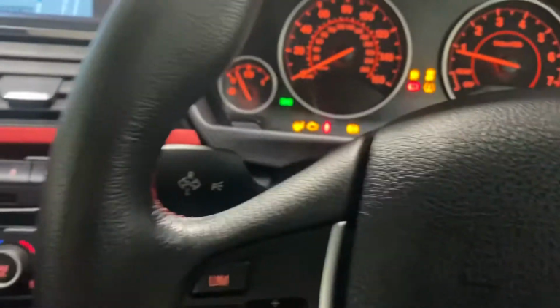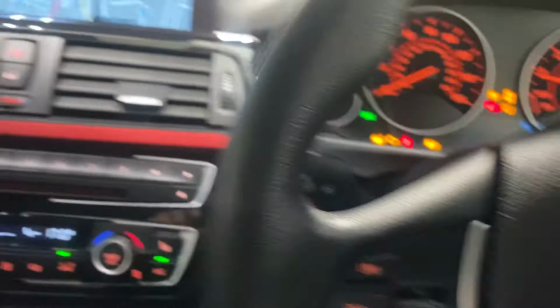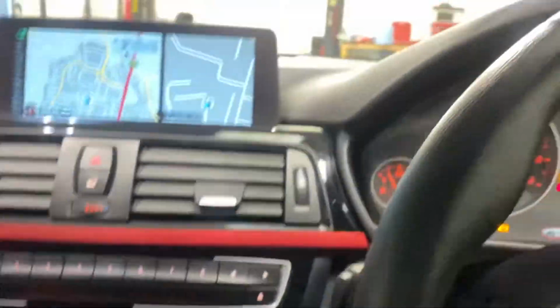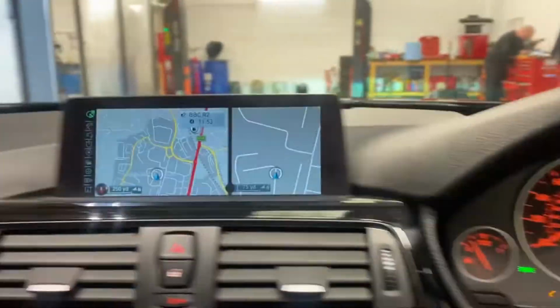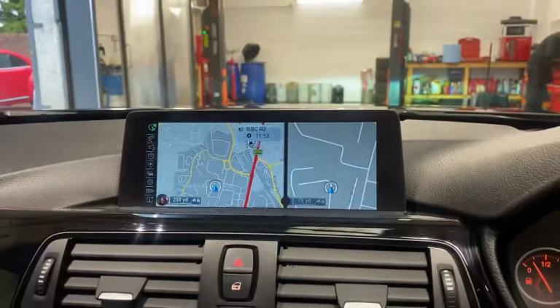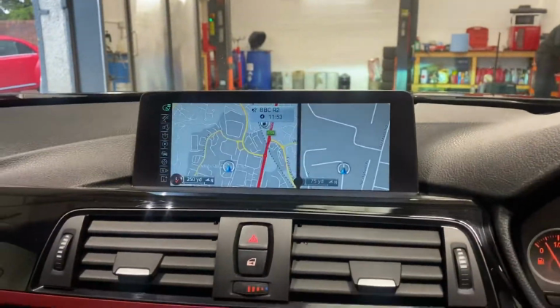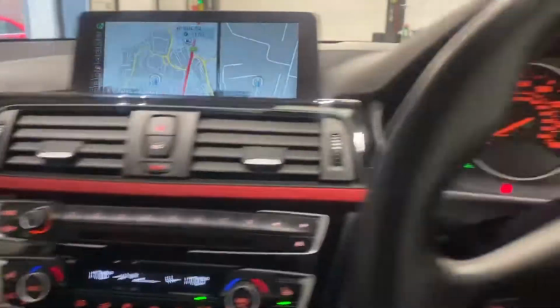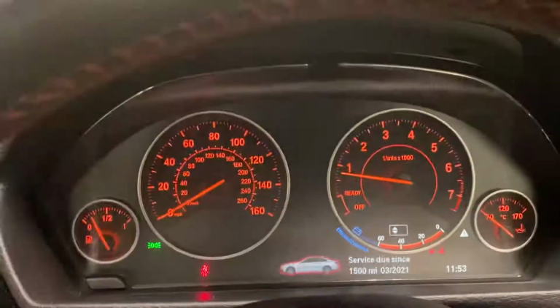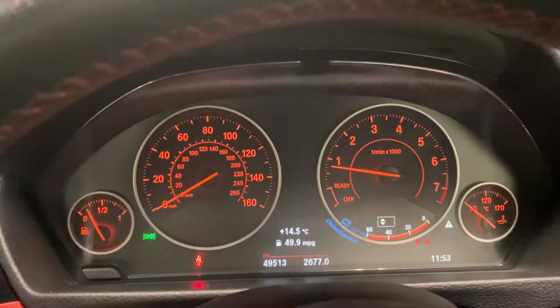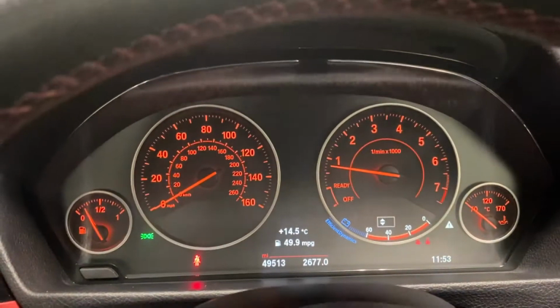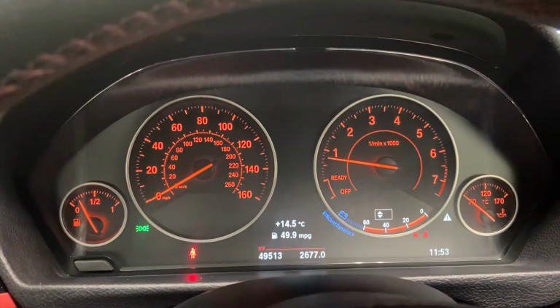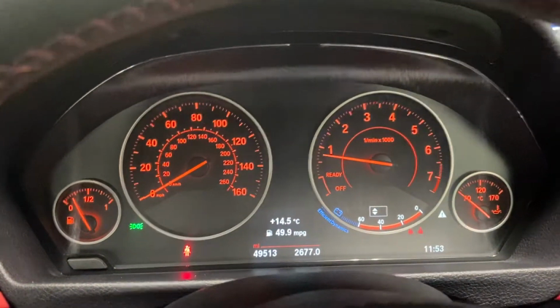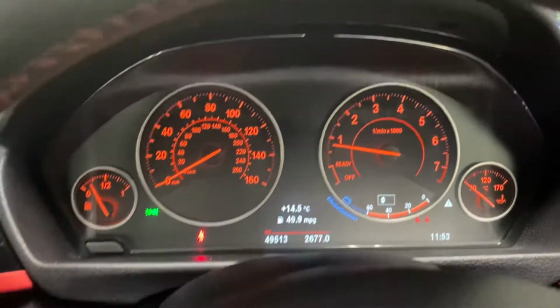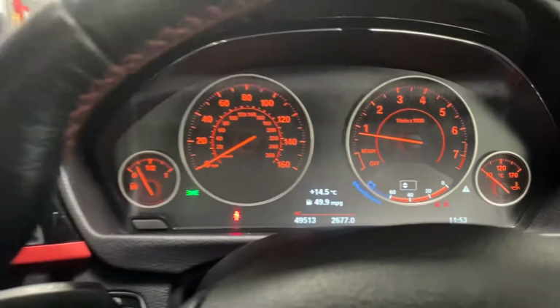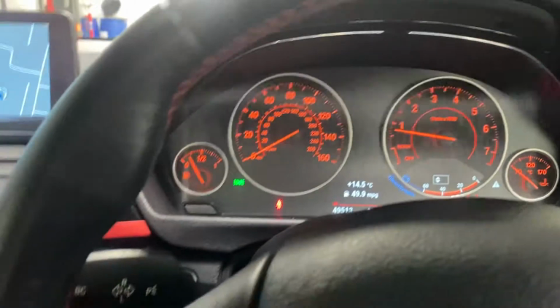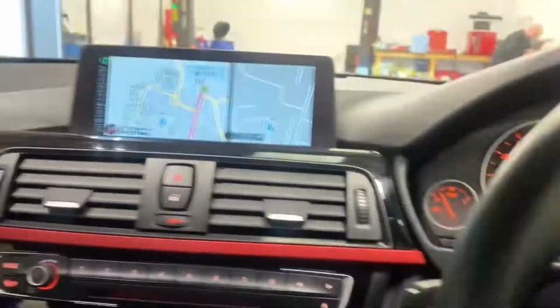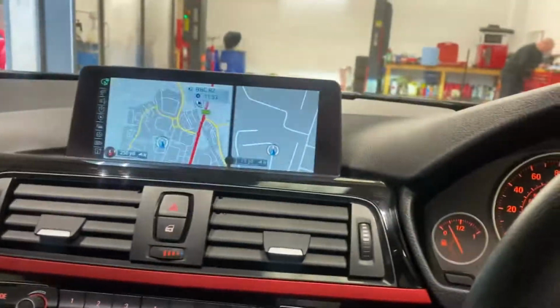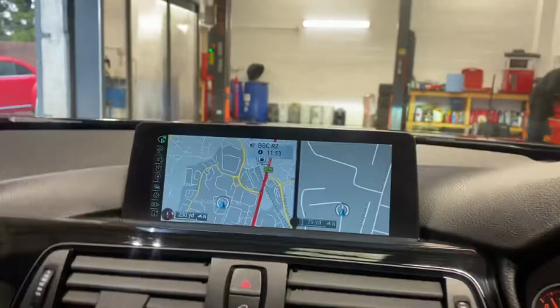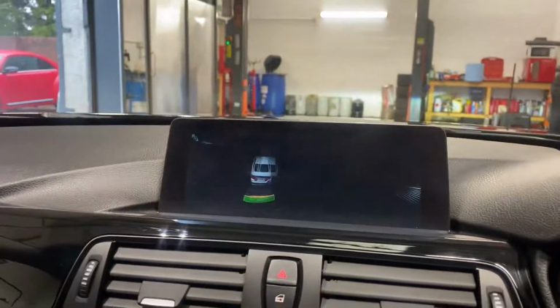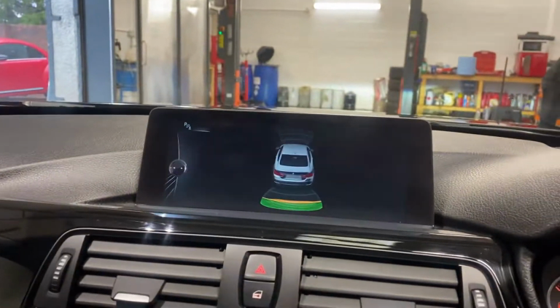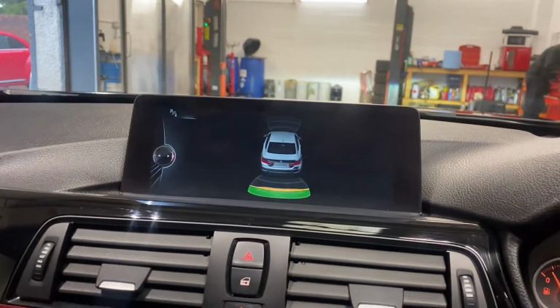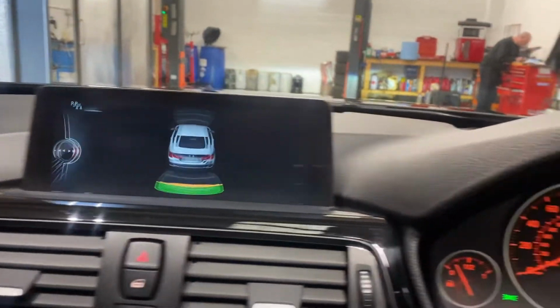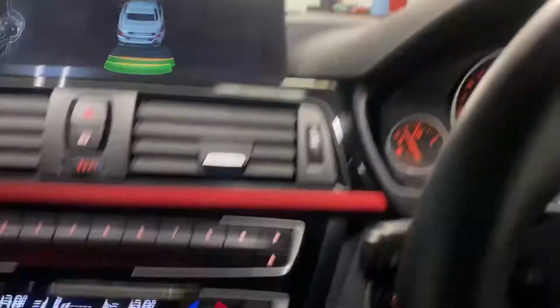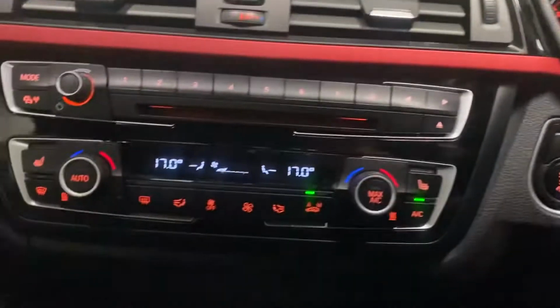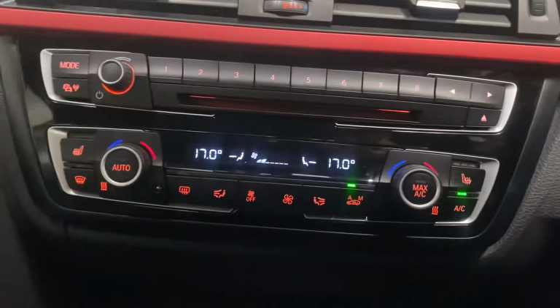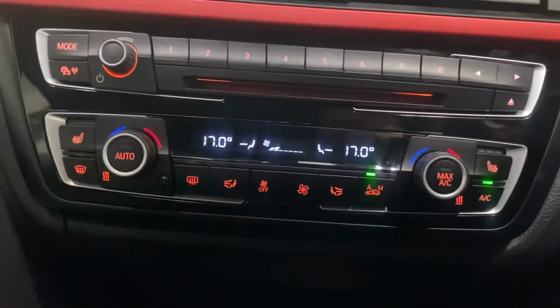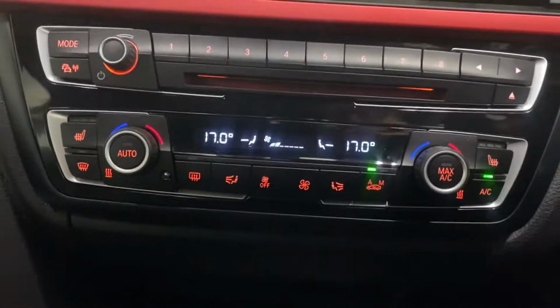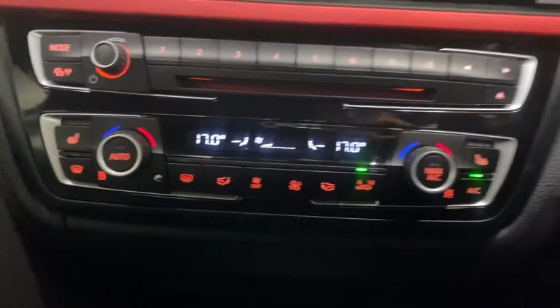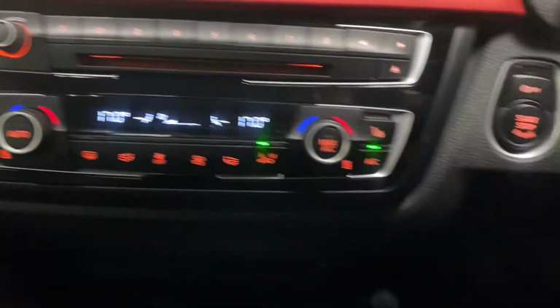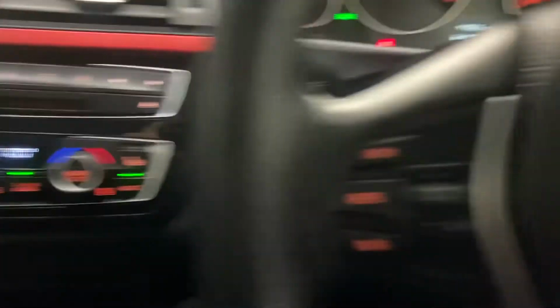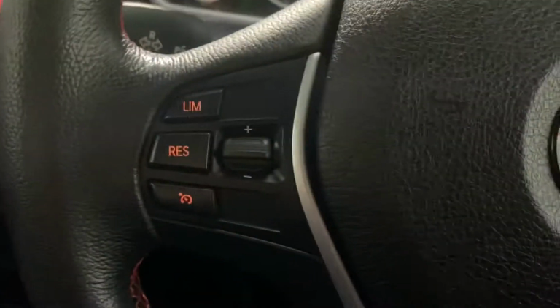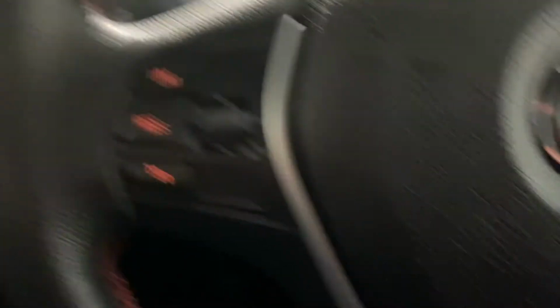There we have the navigation. It's done 49,000 miles. We've got park assist, heated seats, dual zone digital climate control, plus the cruise.